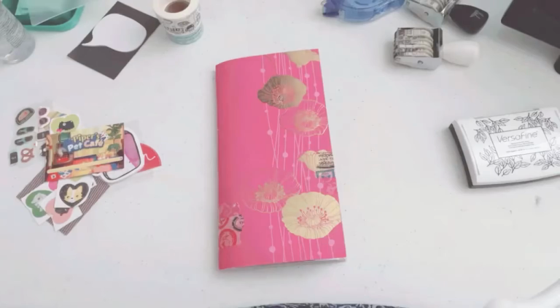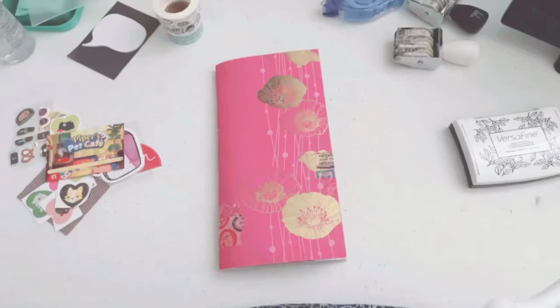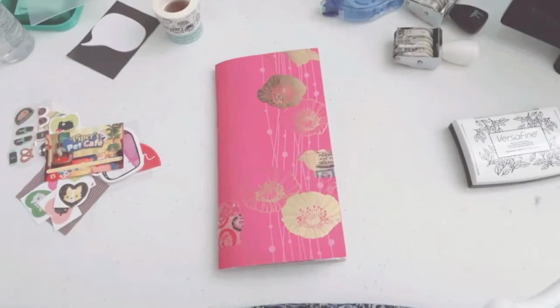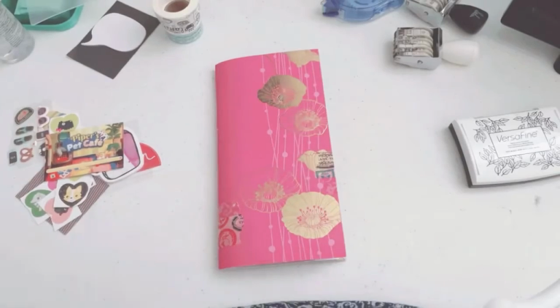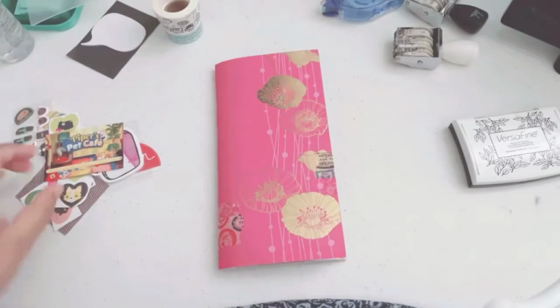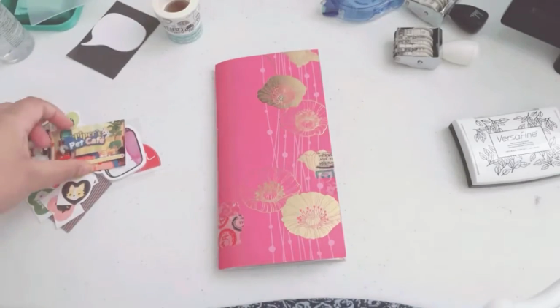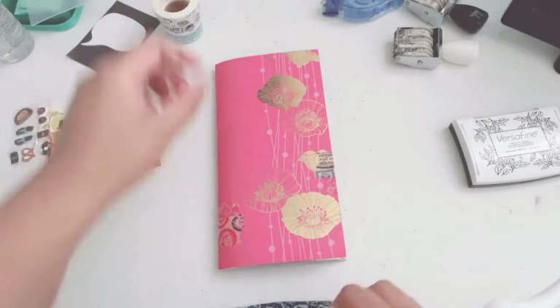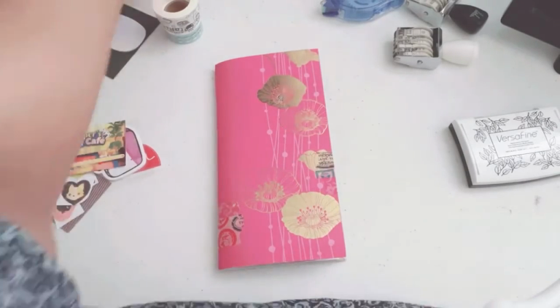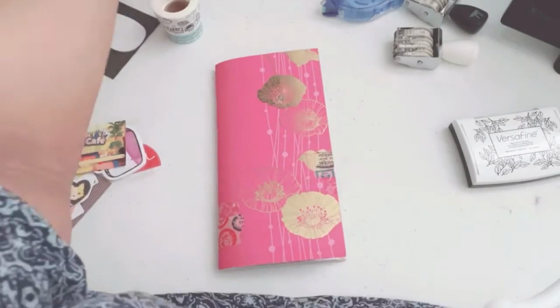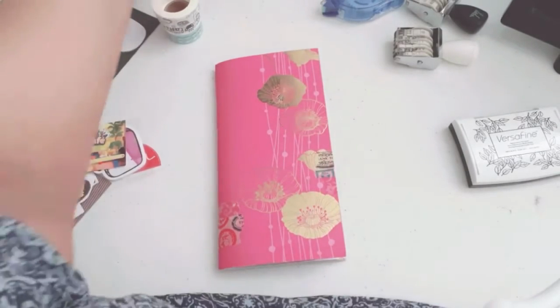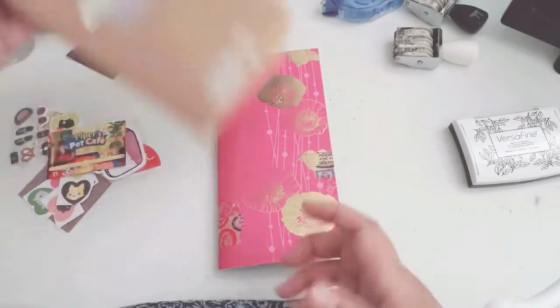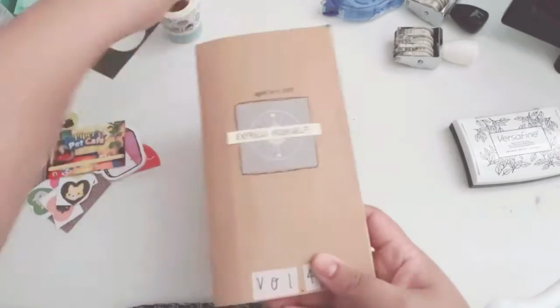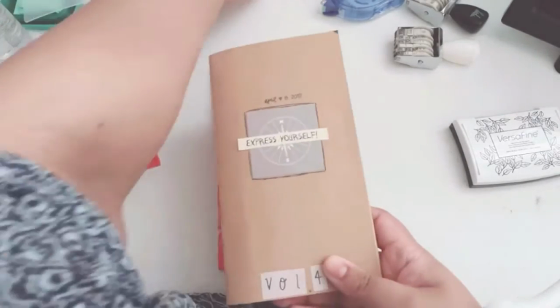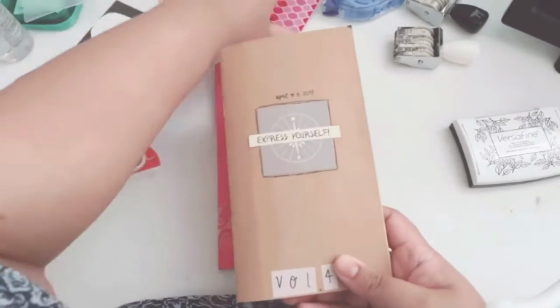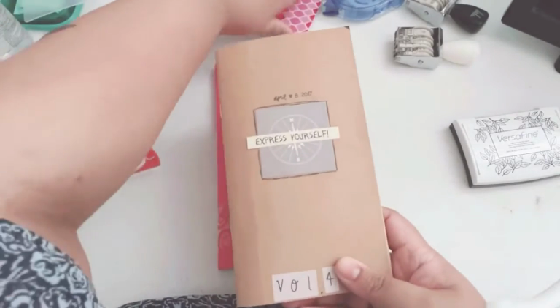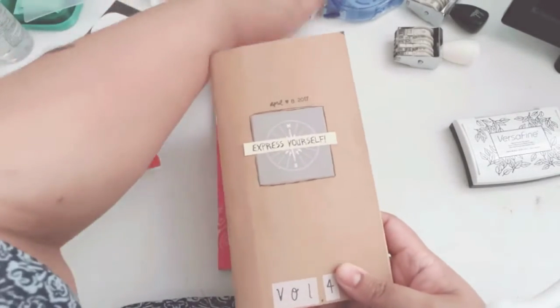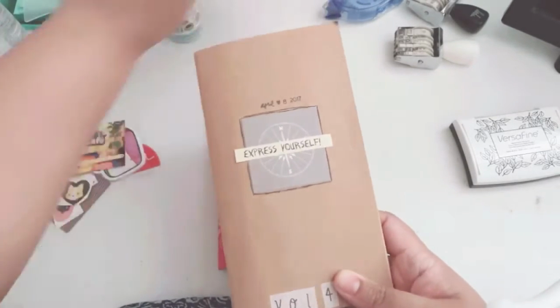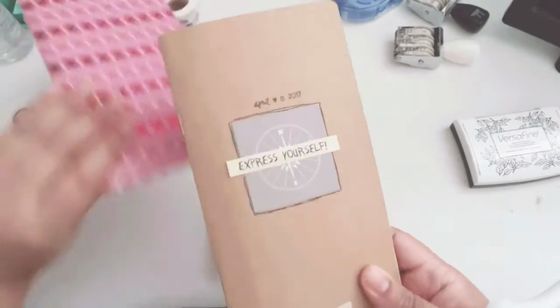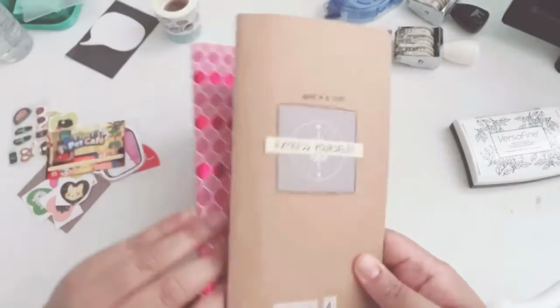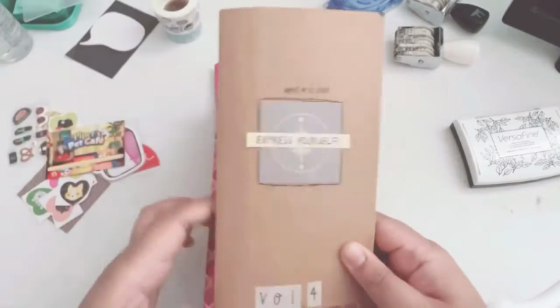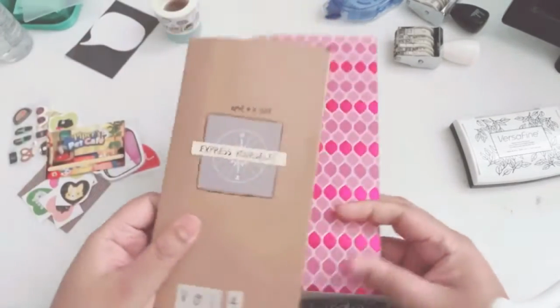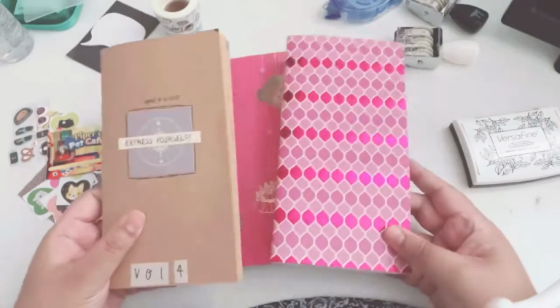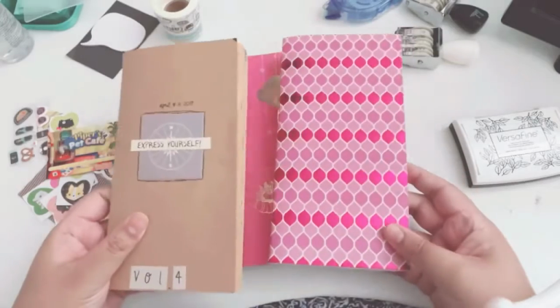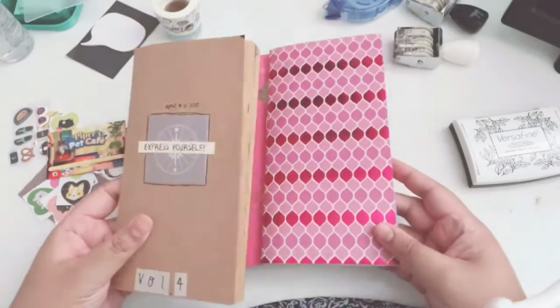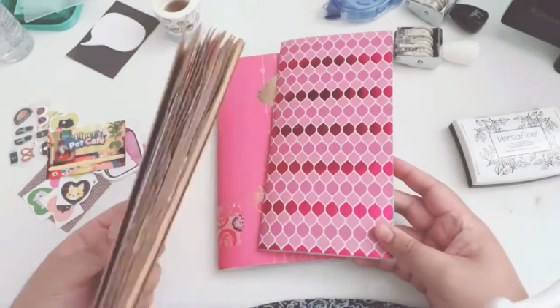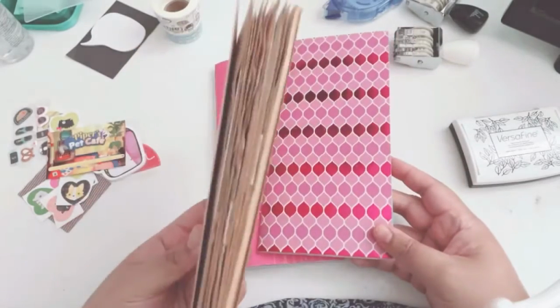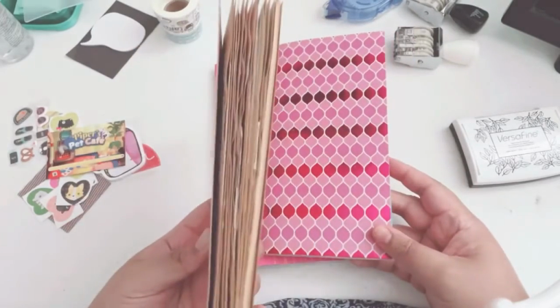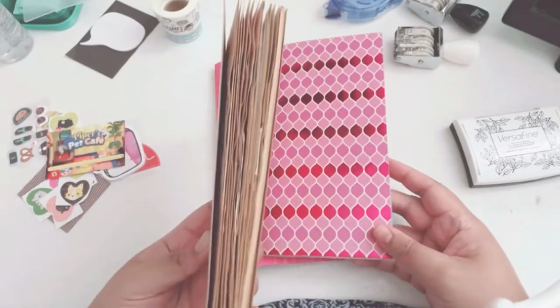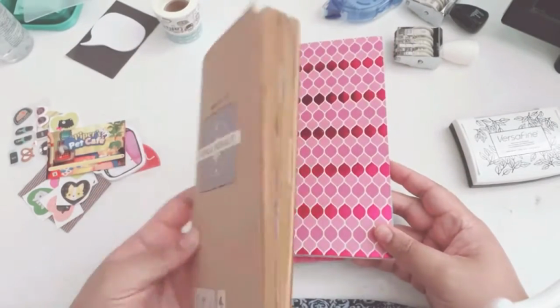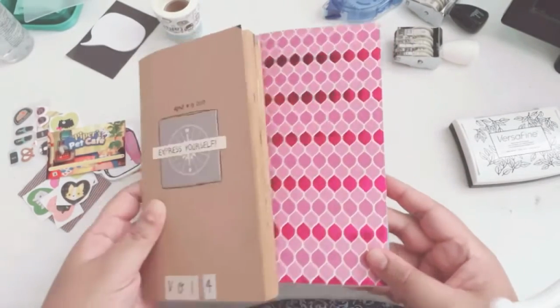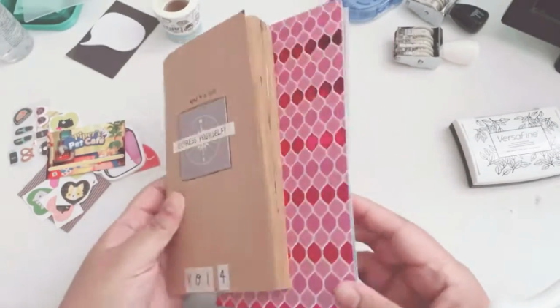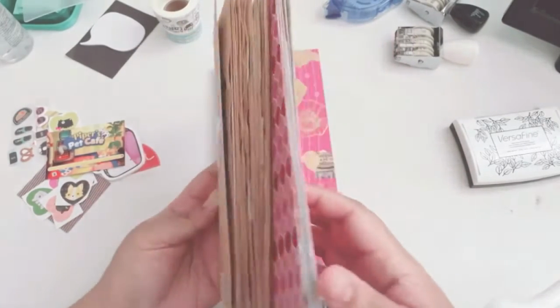Hey guys, it is KodaCraftster and I'm back with another process video, but I decided to do a Traveler's Notebook process video.